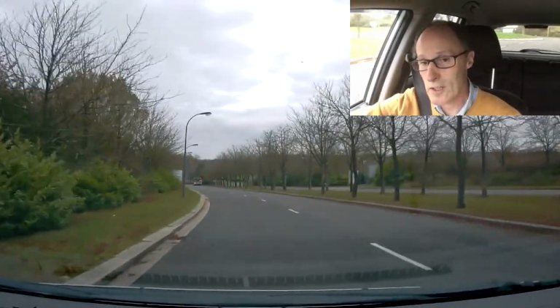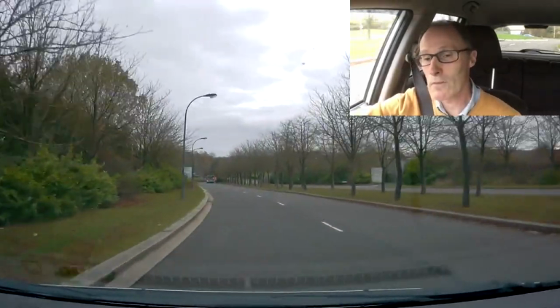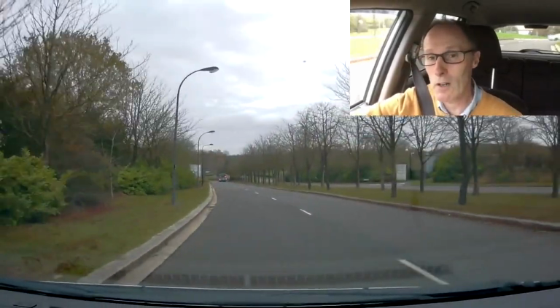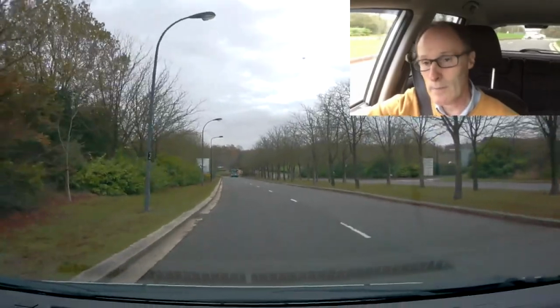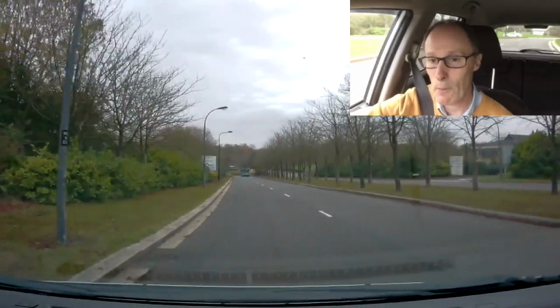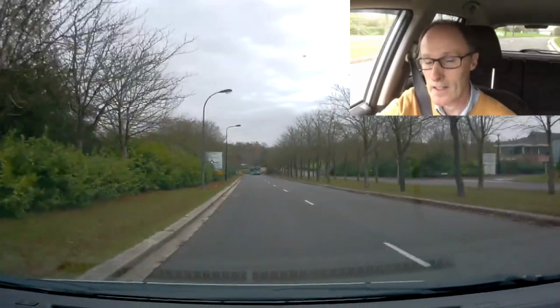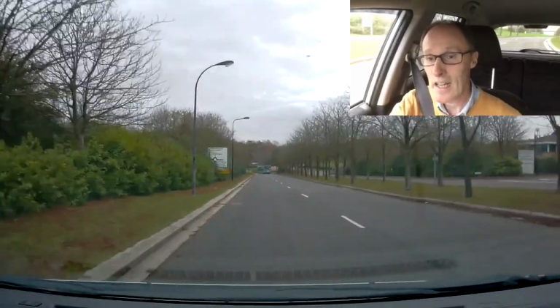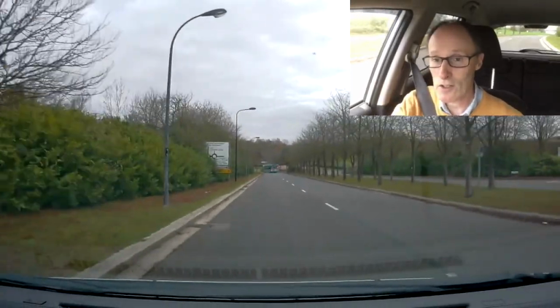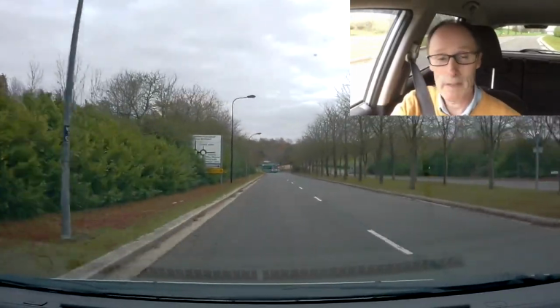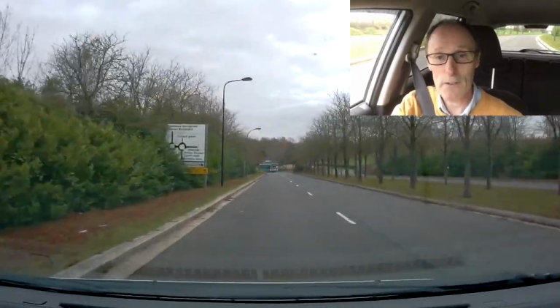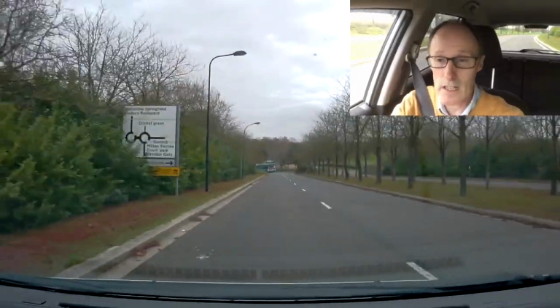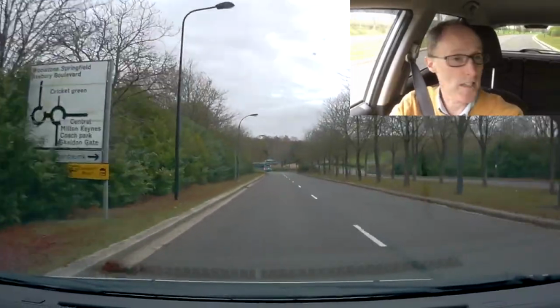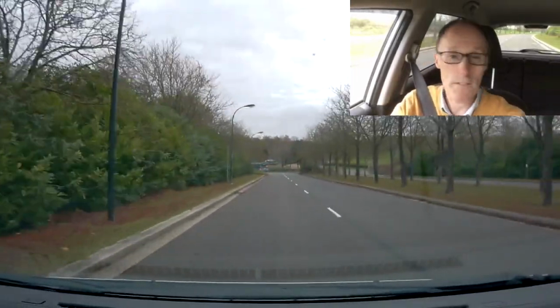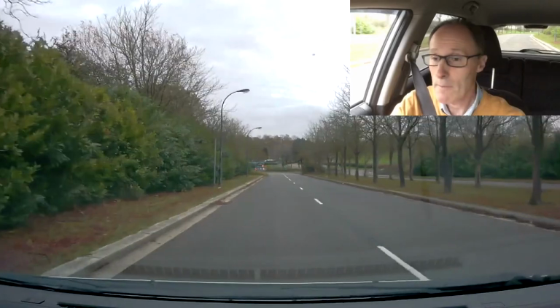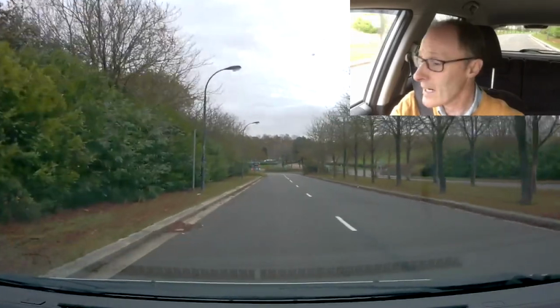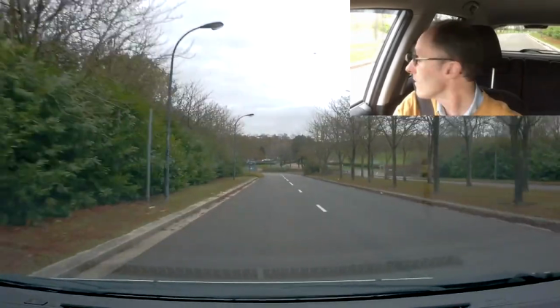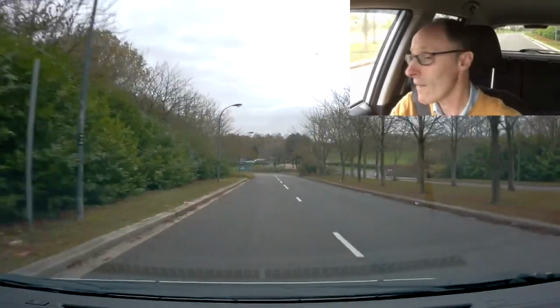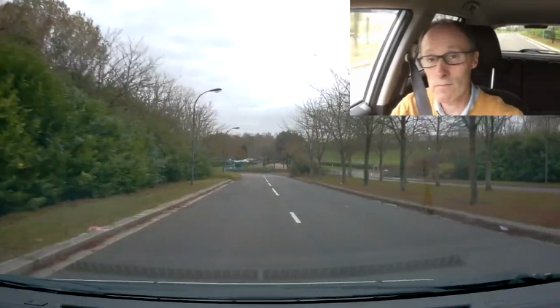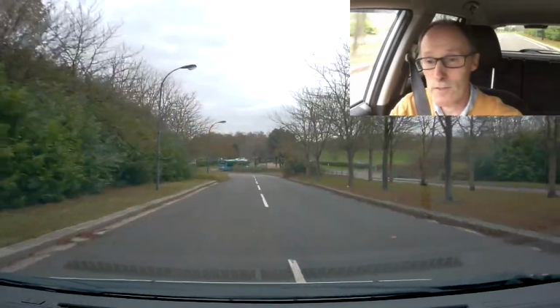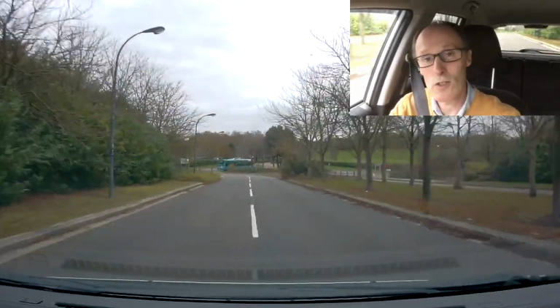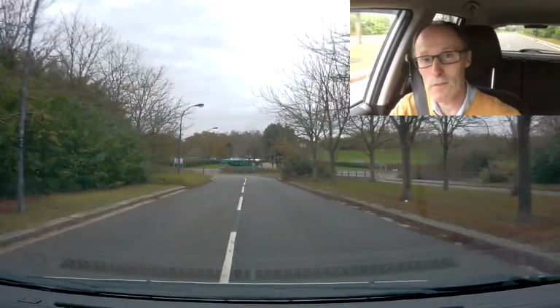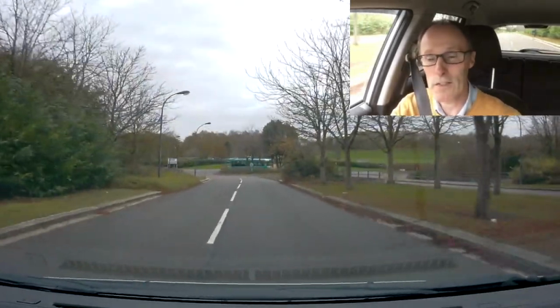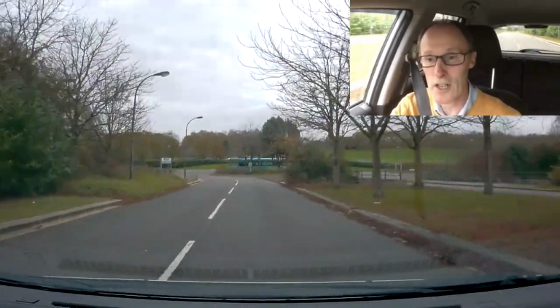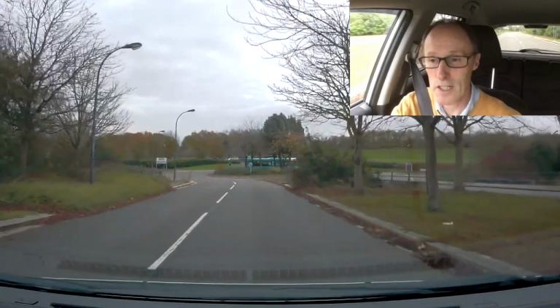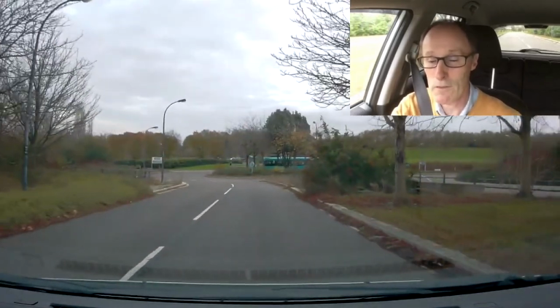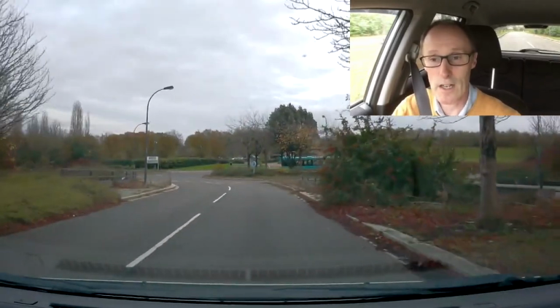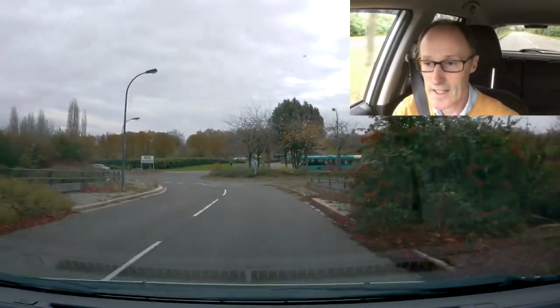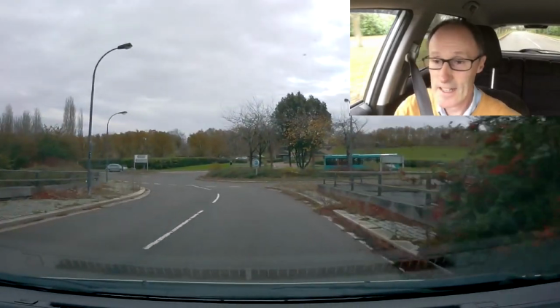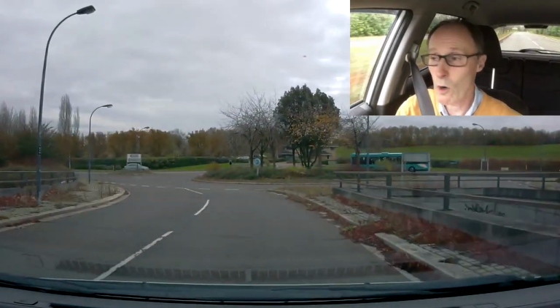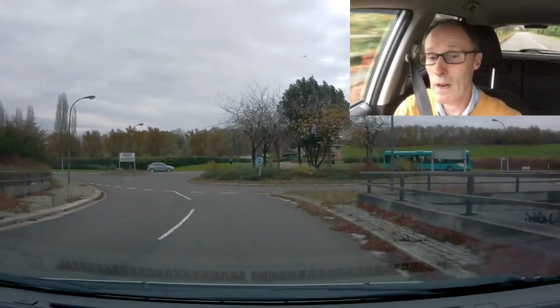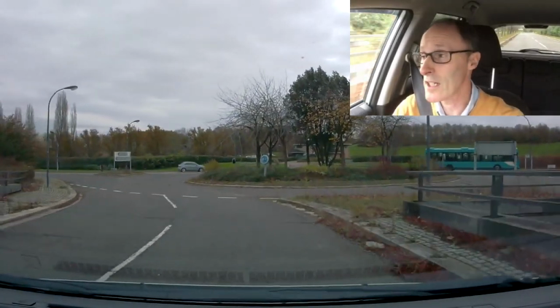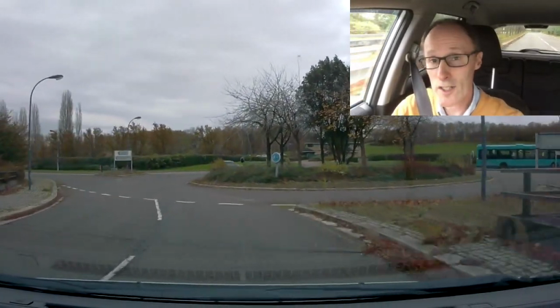I hope this quick, simple video on roundabouts is helping you. If it's making a difference and making it a bit clearer, feel free to share the video, give it a like, and watch my next video next time.